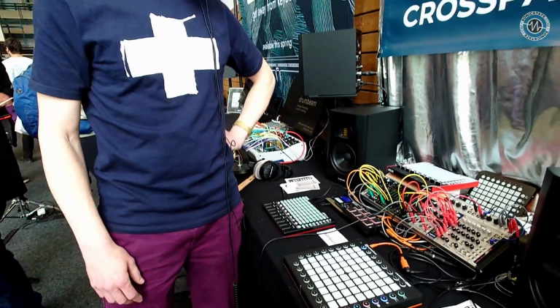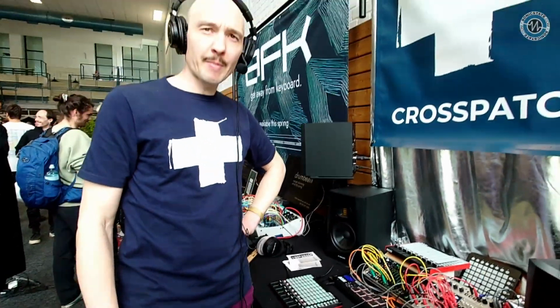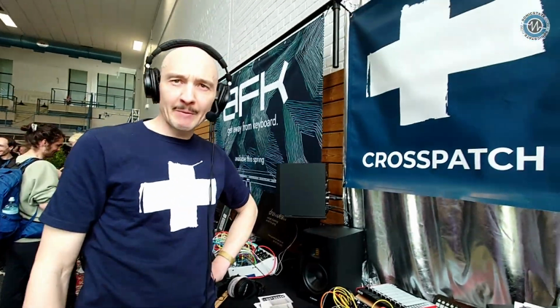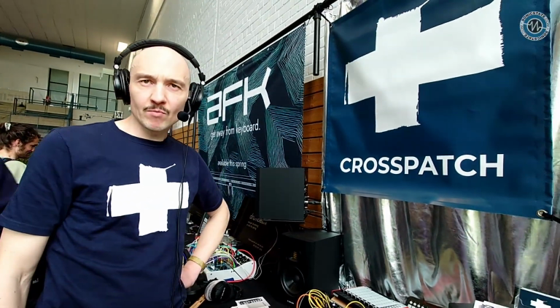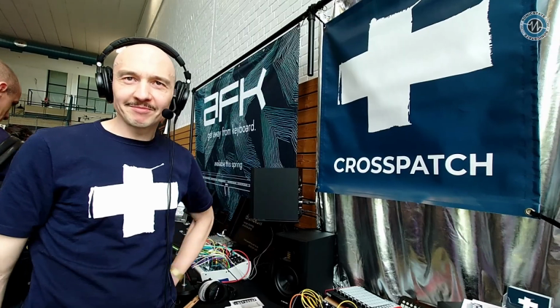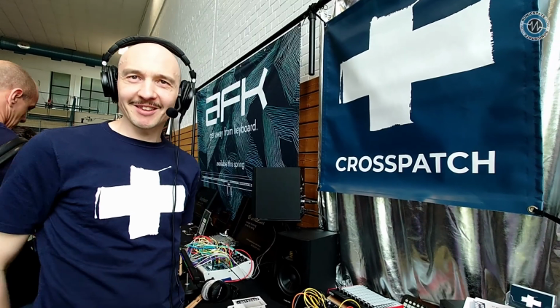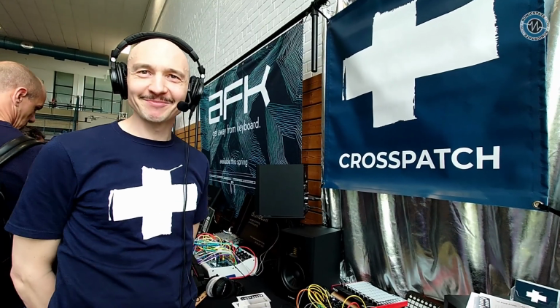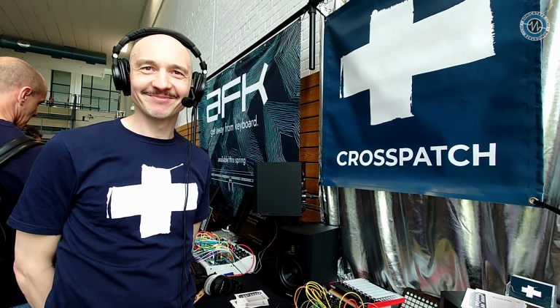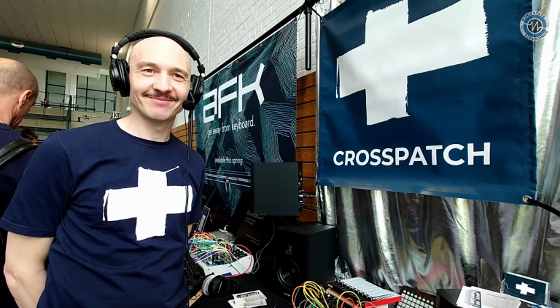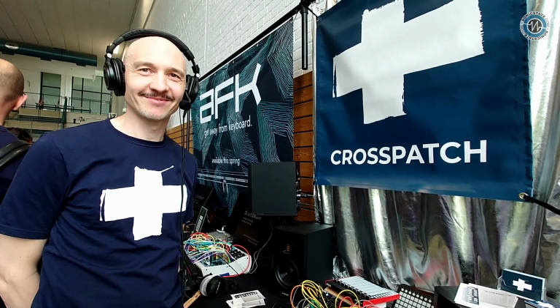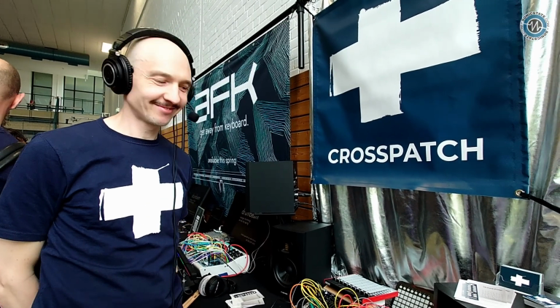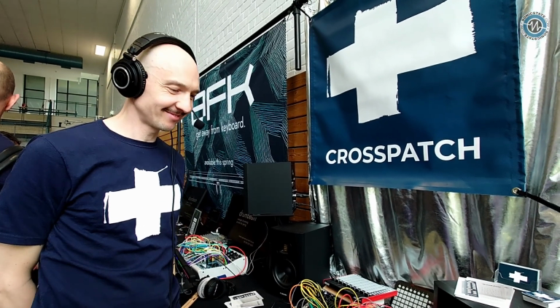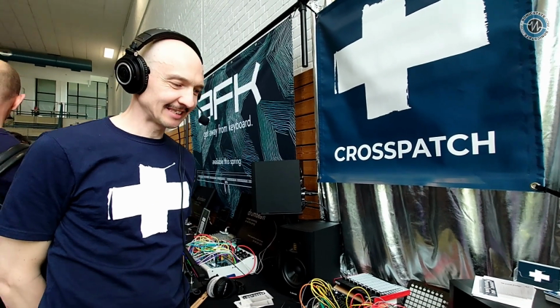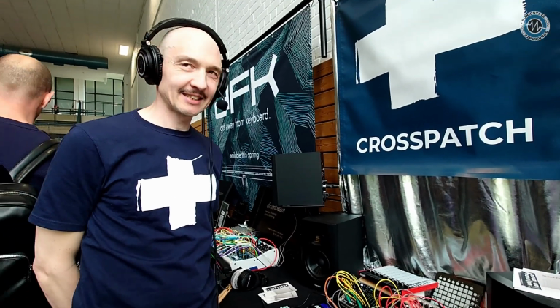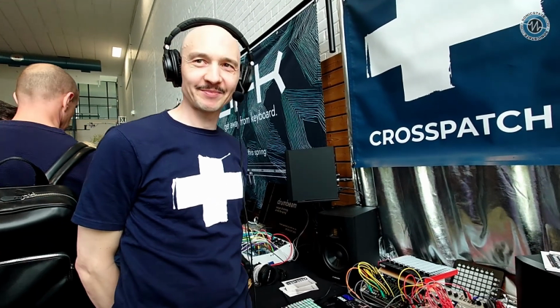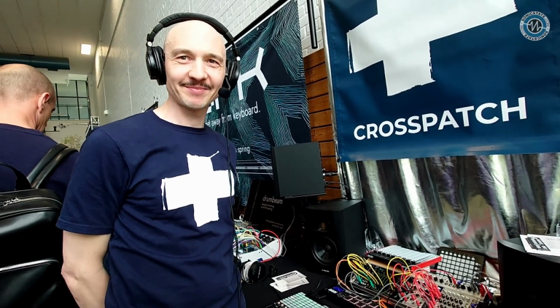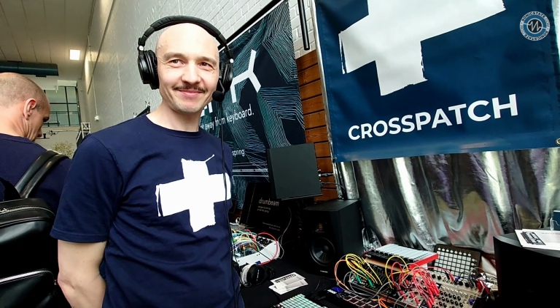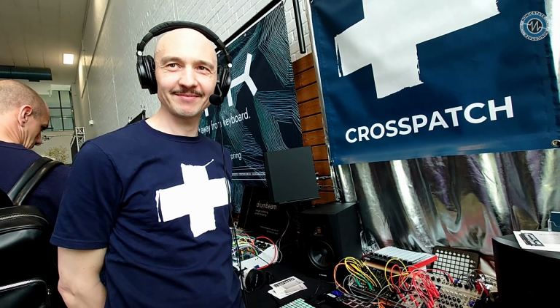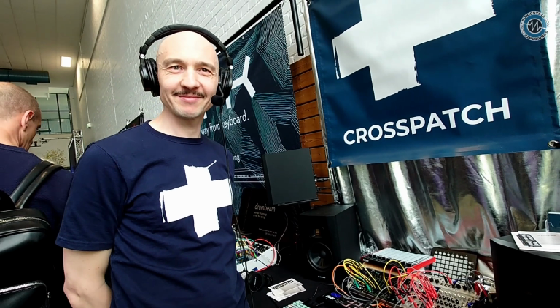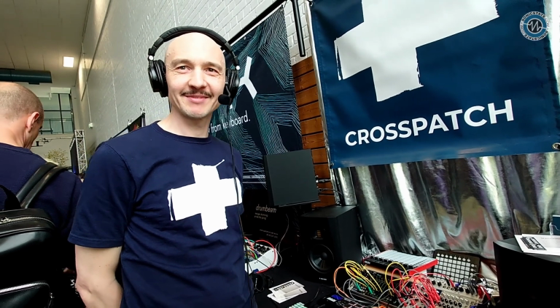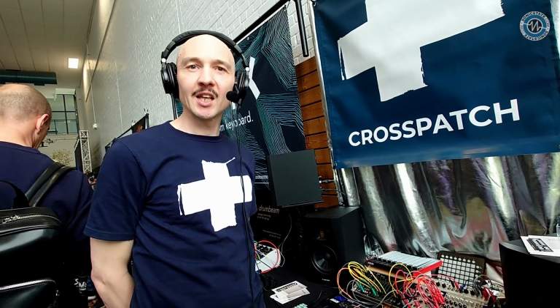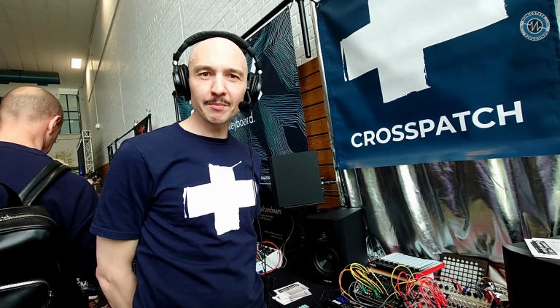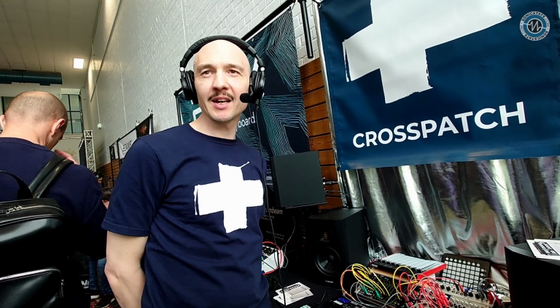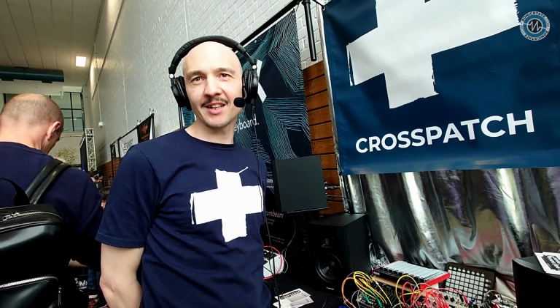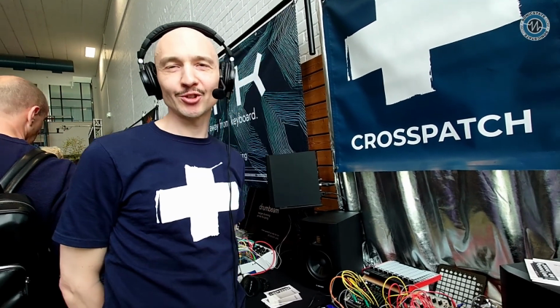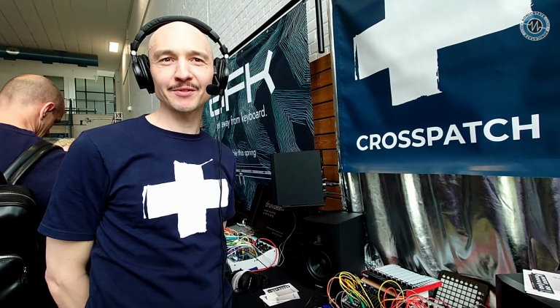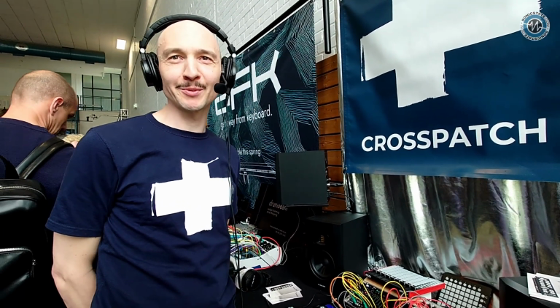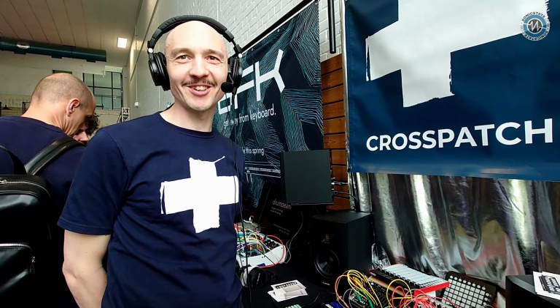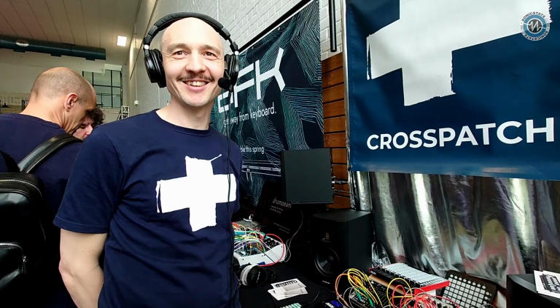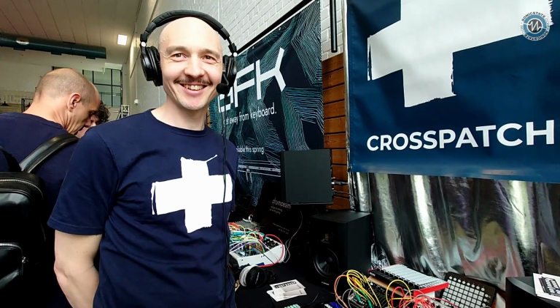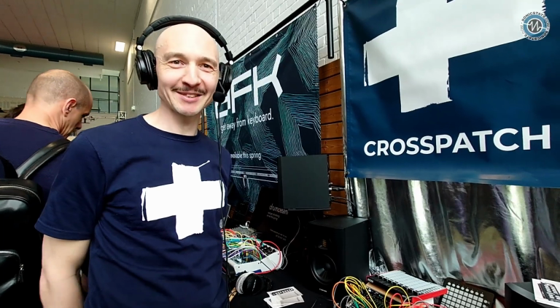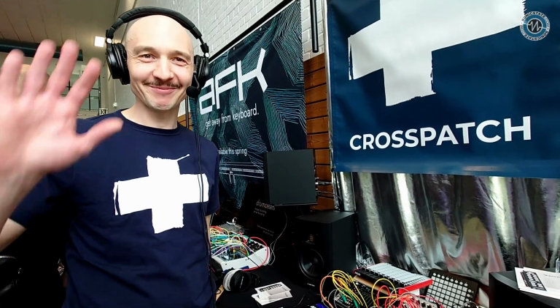Brilliant, great stuff. Really, really interesting — can't wait to have more of a play. Thanks for sharing this and thanks for stopping by. Enjoy the rest of Superbooth also. Thanks man, you too. Bye.